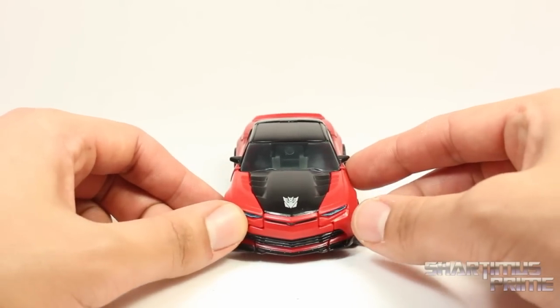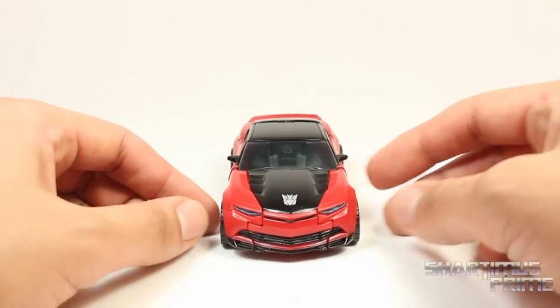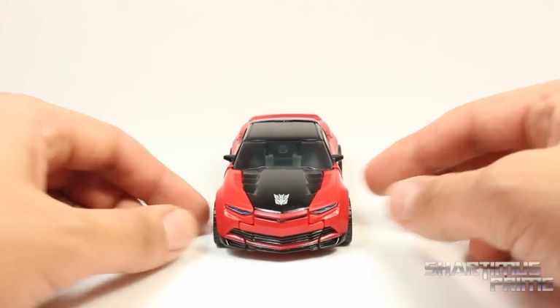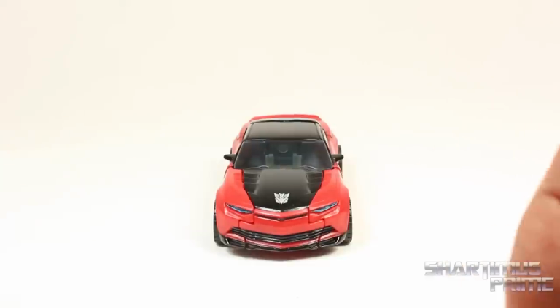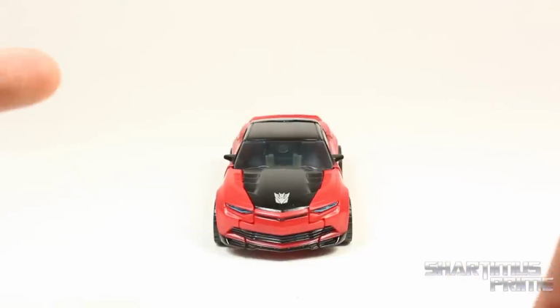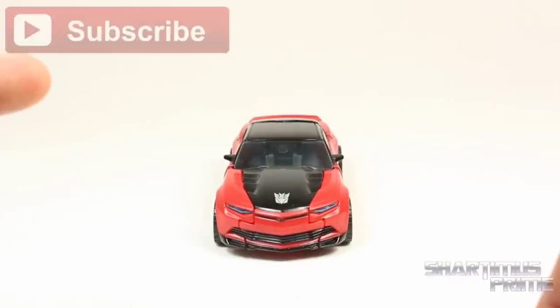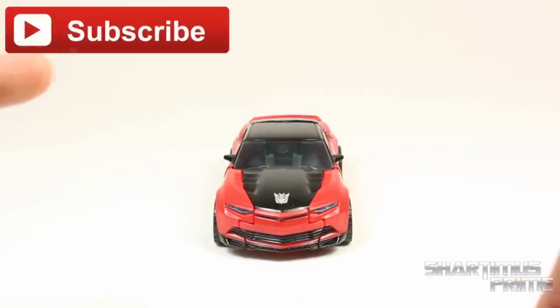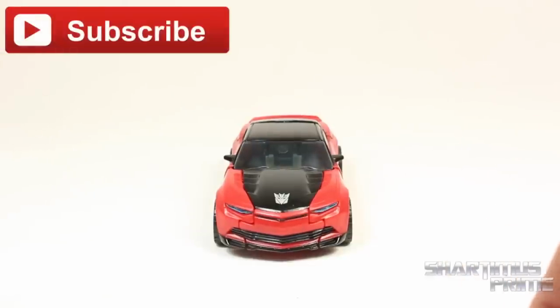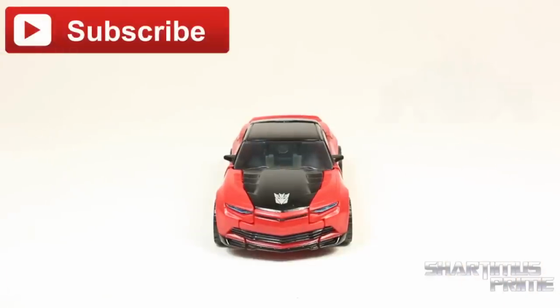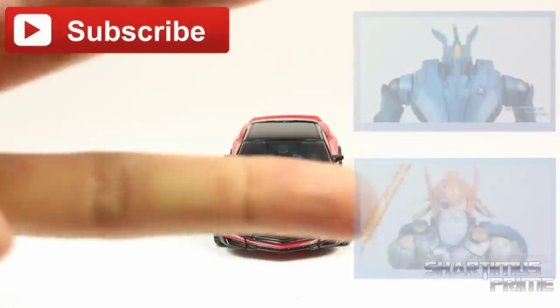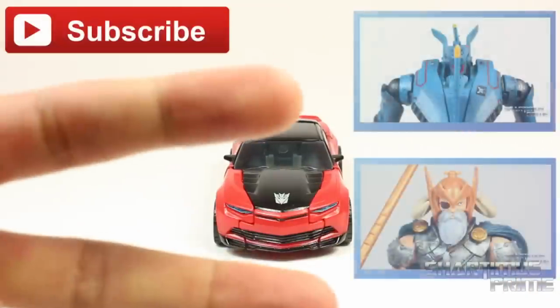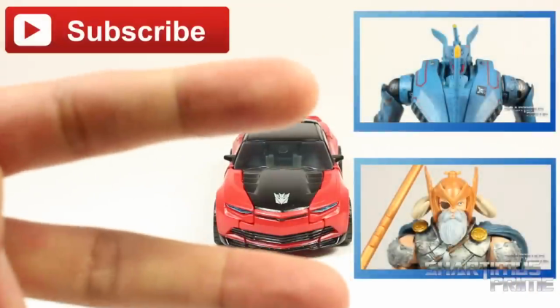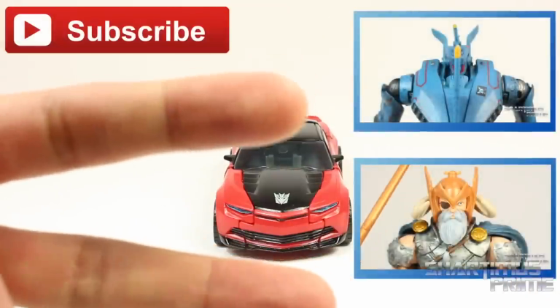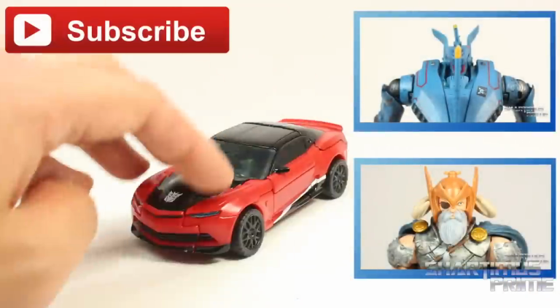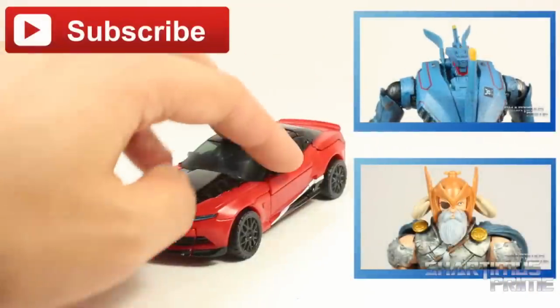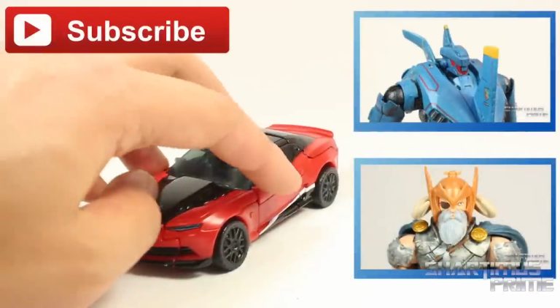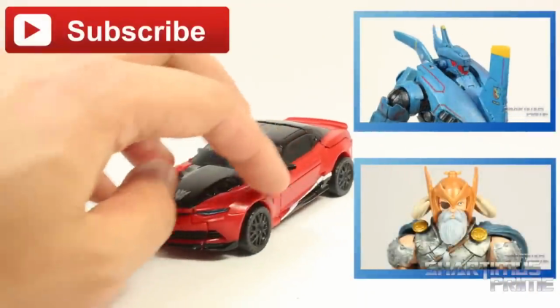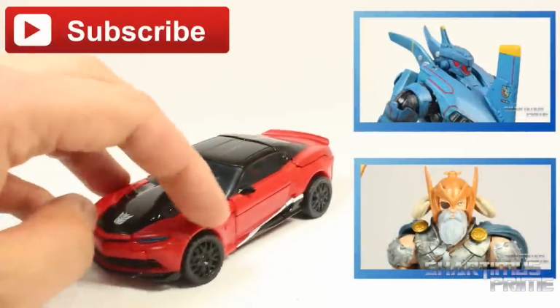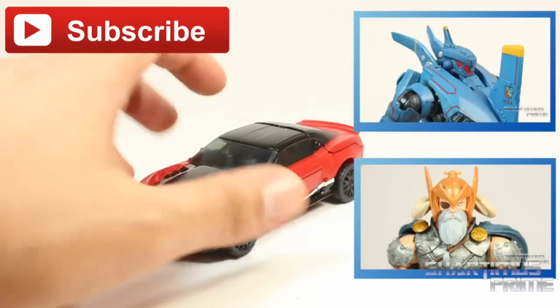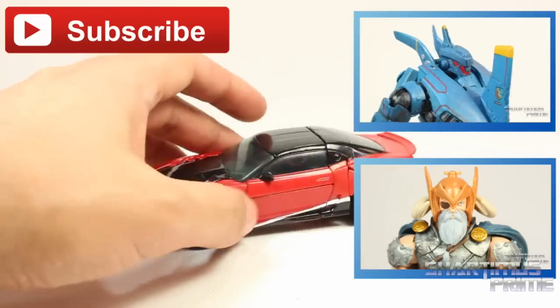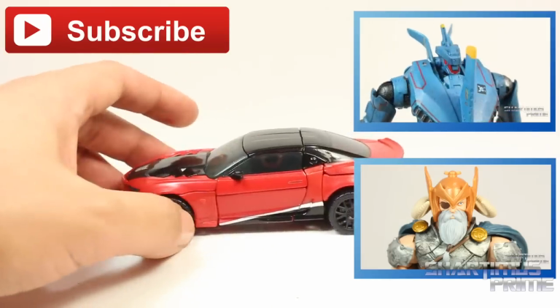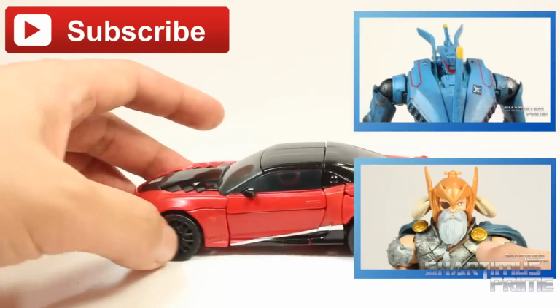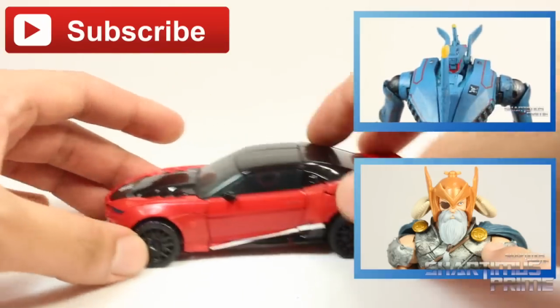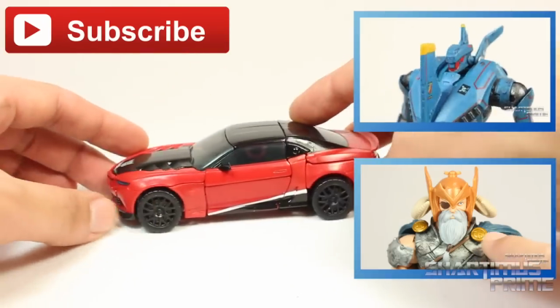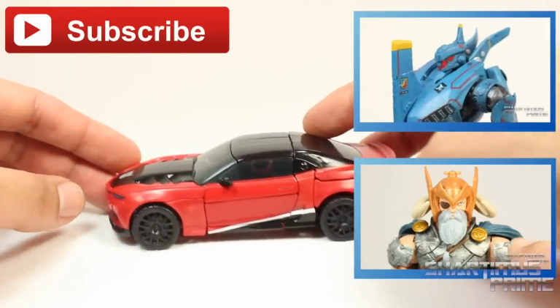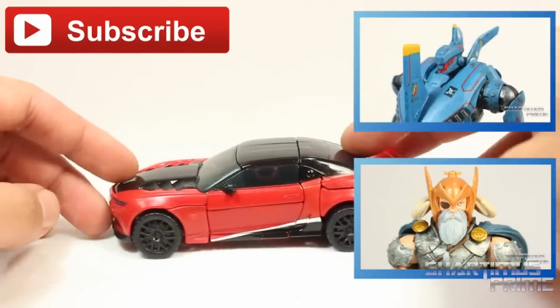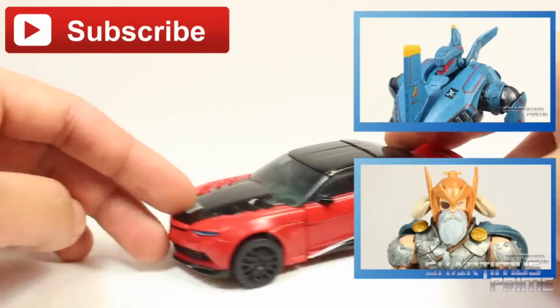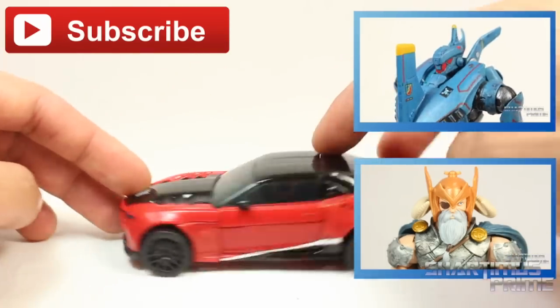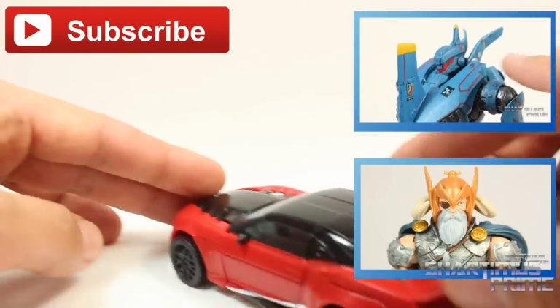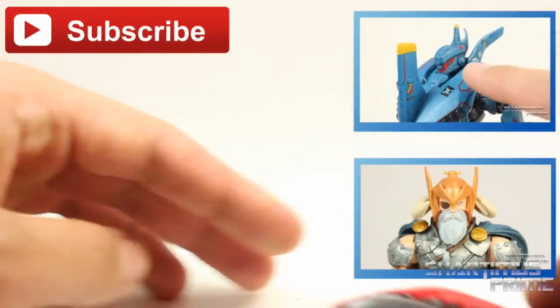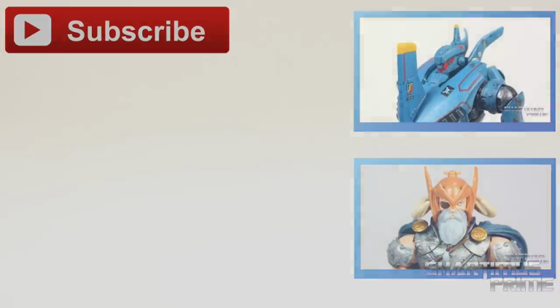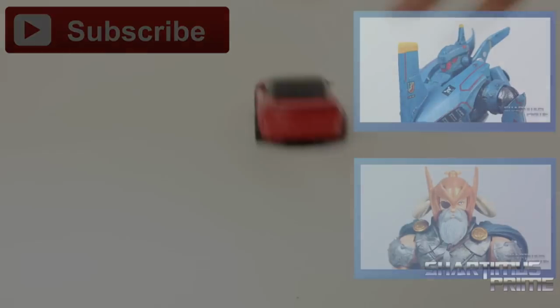I hope you guys liked my video. If you did, please hit the like button and the subscribe button. Check out my last two videos and a photo gallery of images over at tformers.com. Make sure you follow me on Instagram, Facebook, and Twitter. I'll catch you guys later — peace.